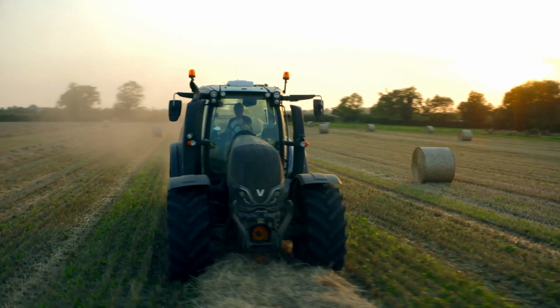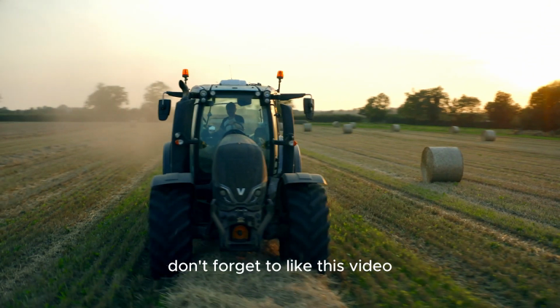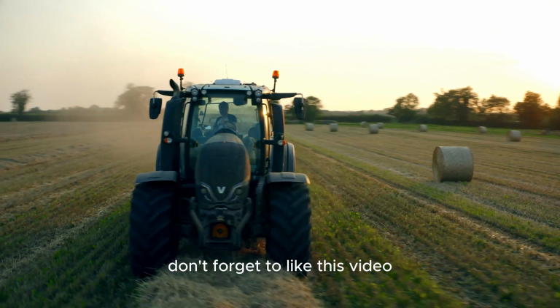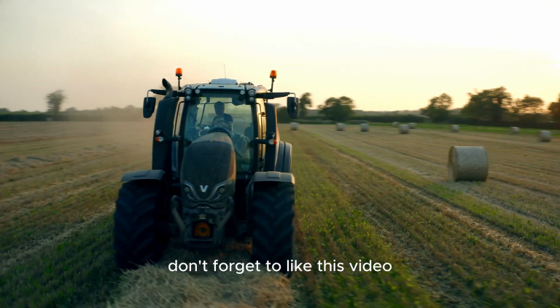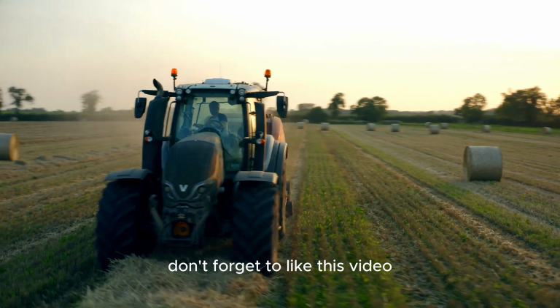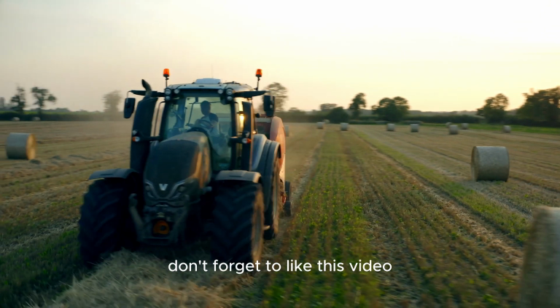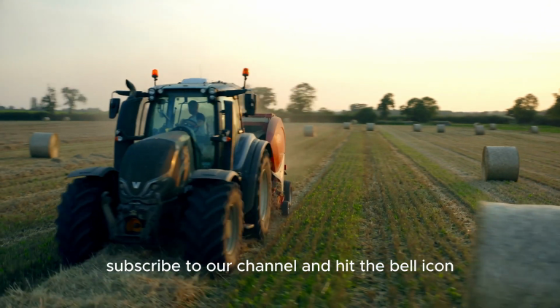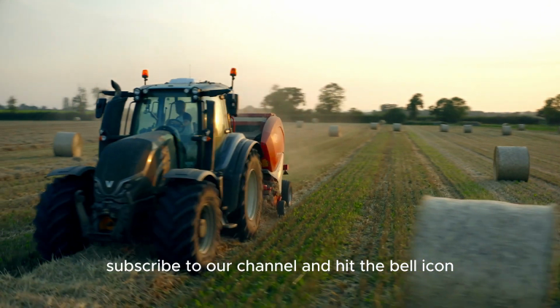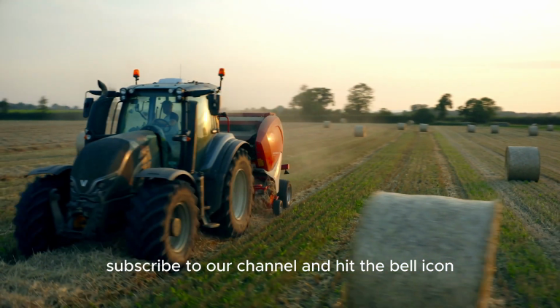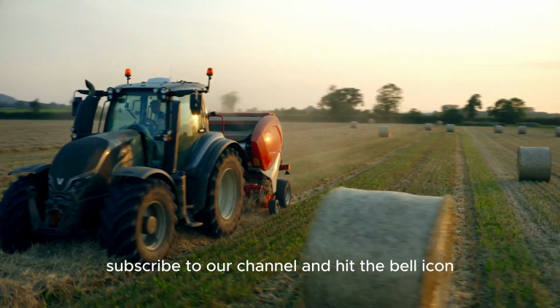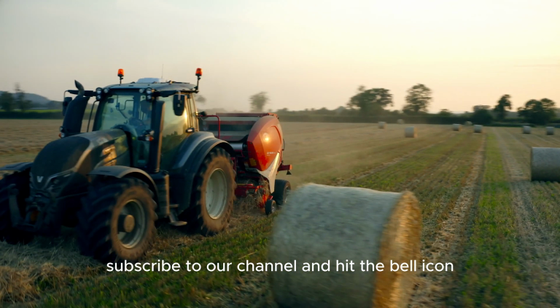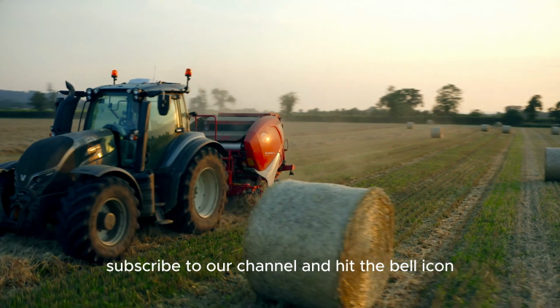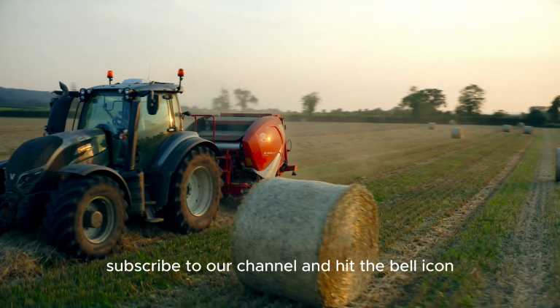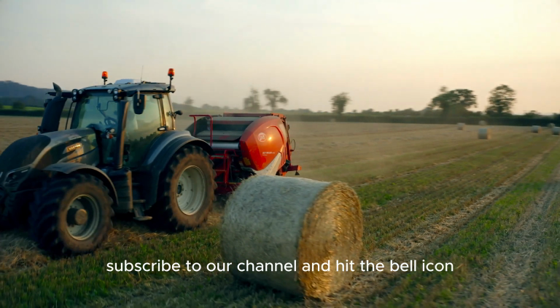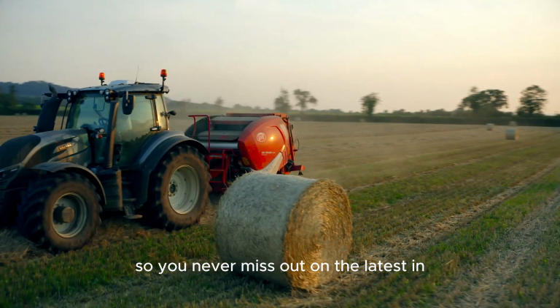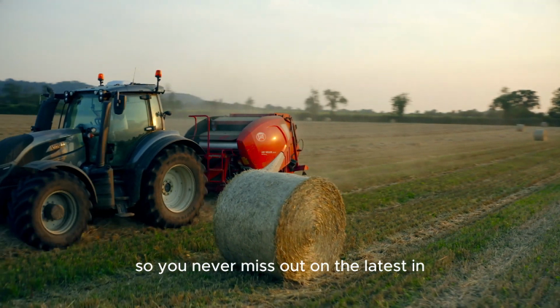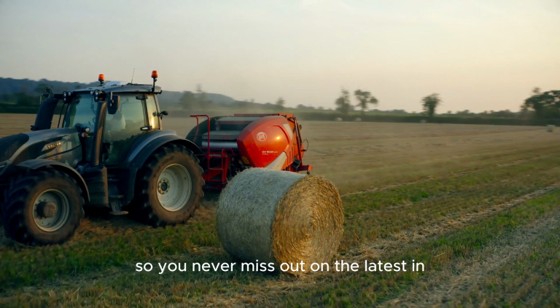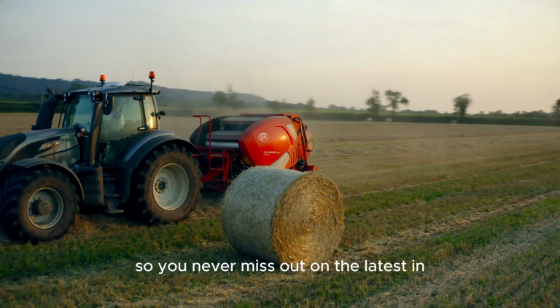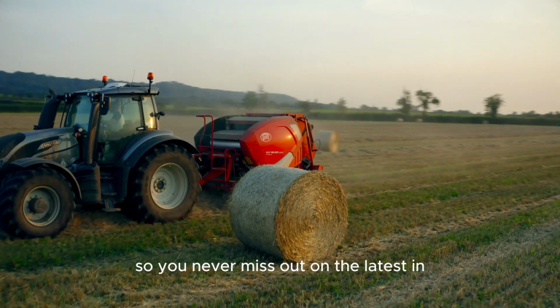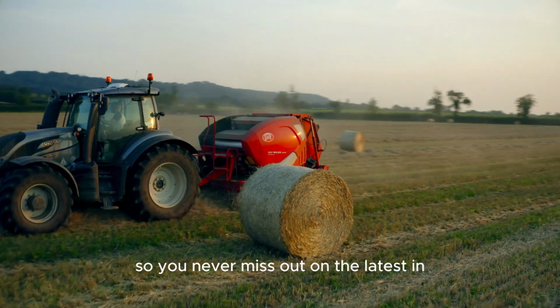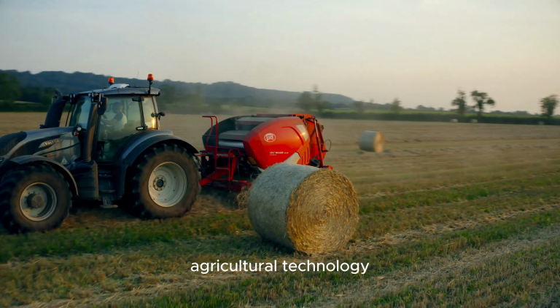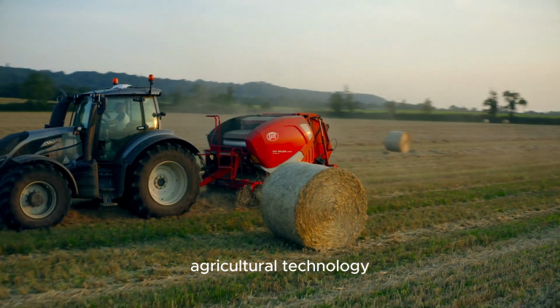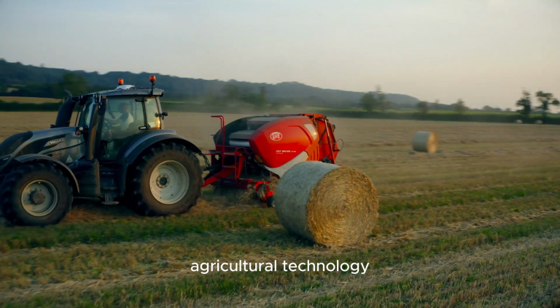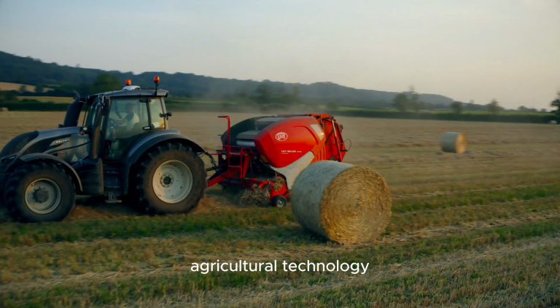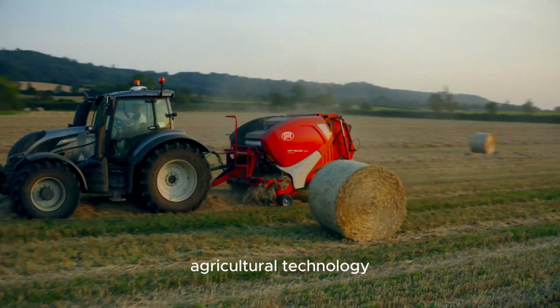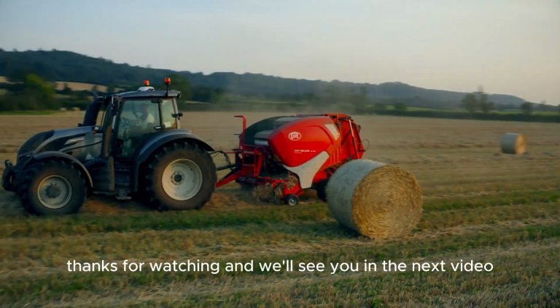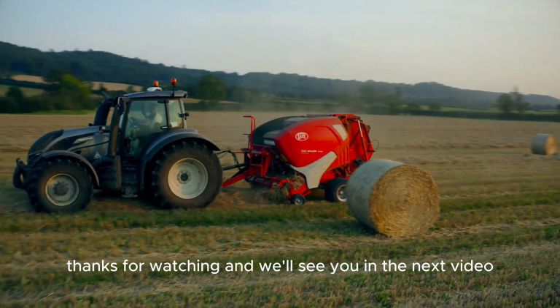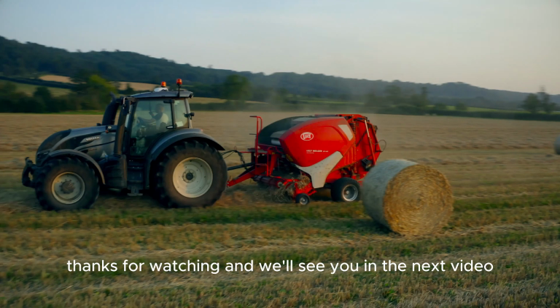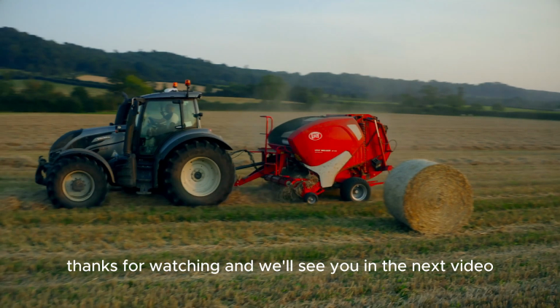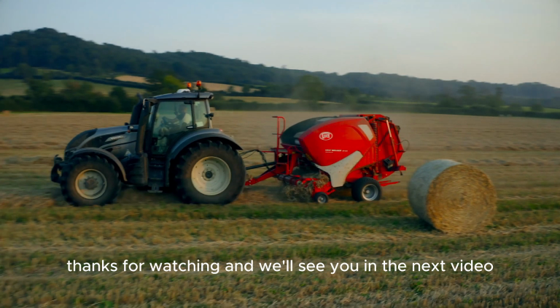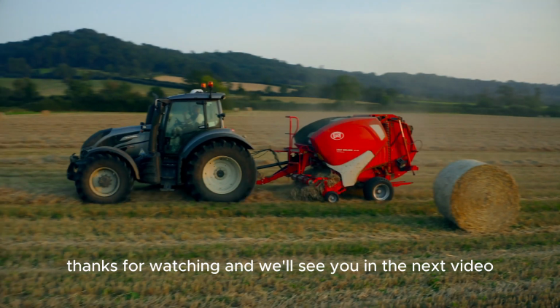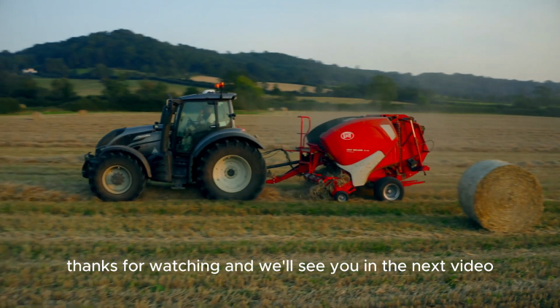Don't forget to like this video, subscribe to our channel, and hit the bell icon so you never miss out on the latest in agricultural technology. Thanks for watching and we'll see you in the next video.